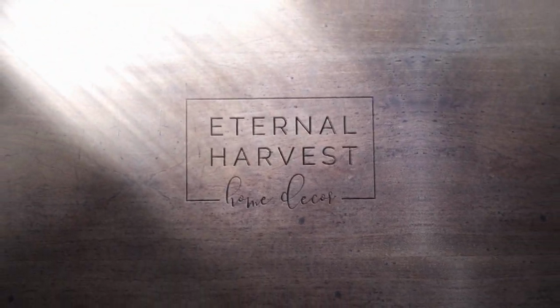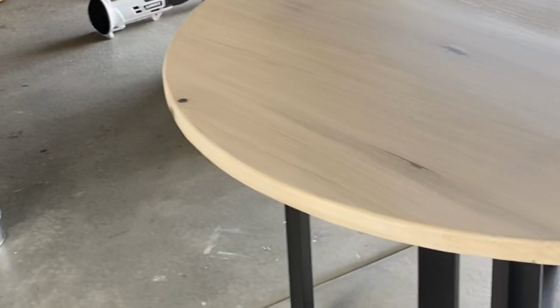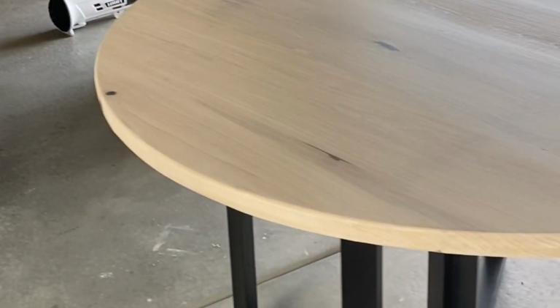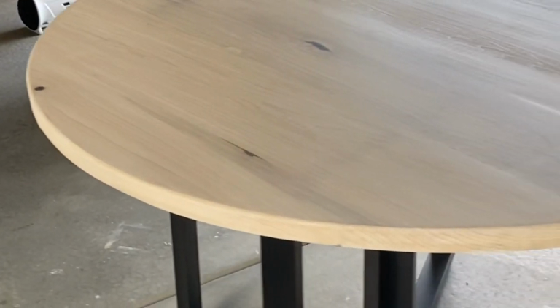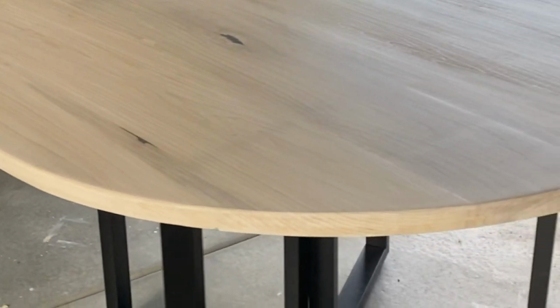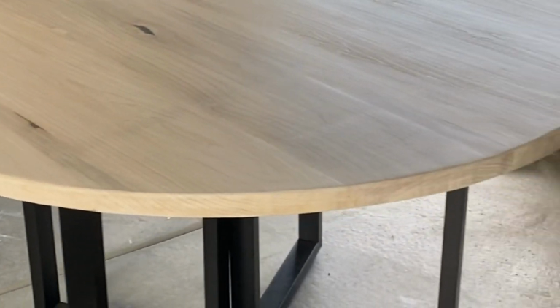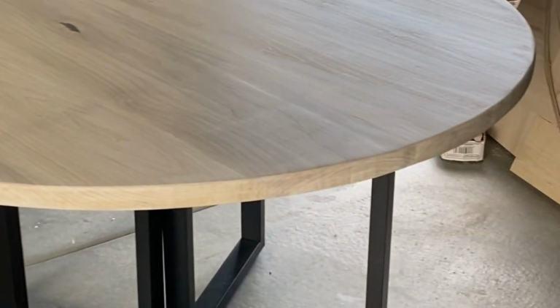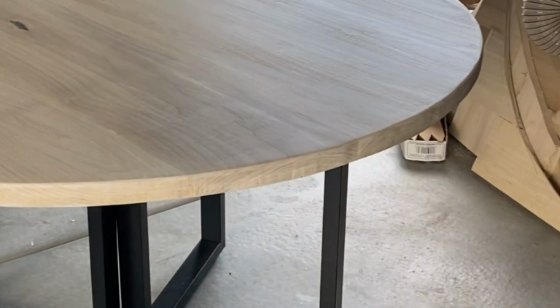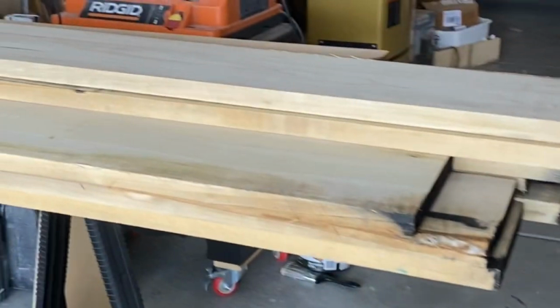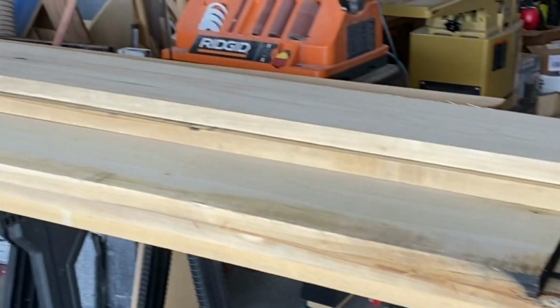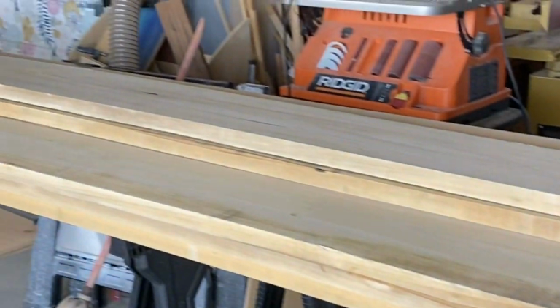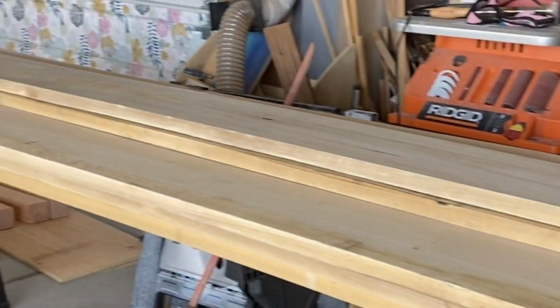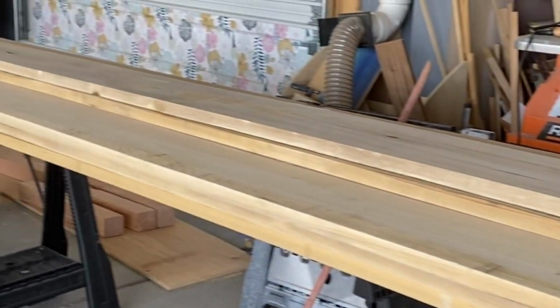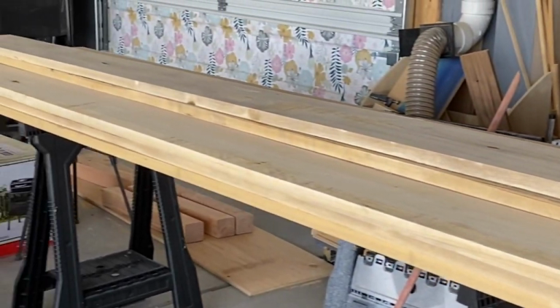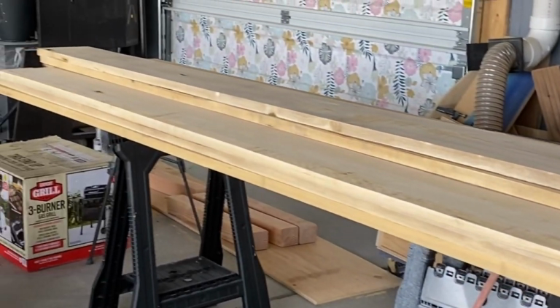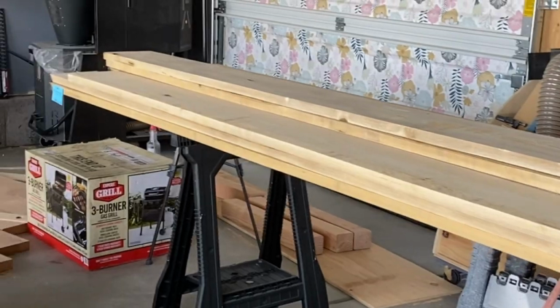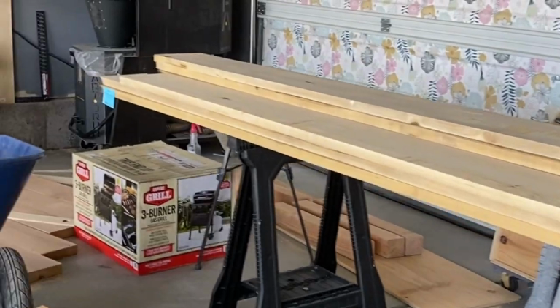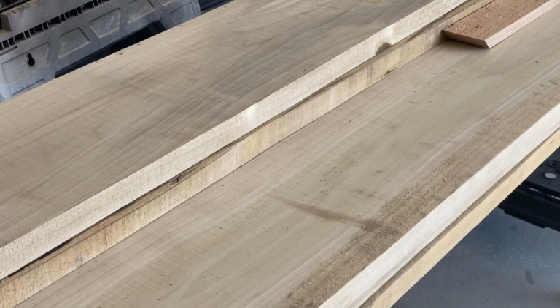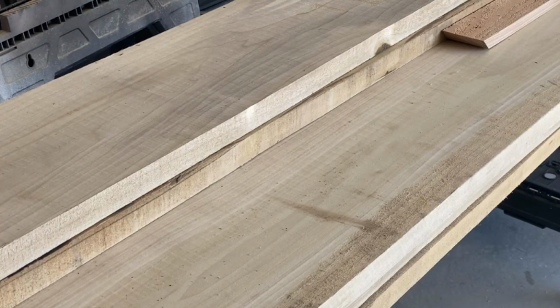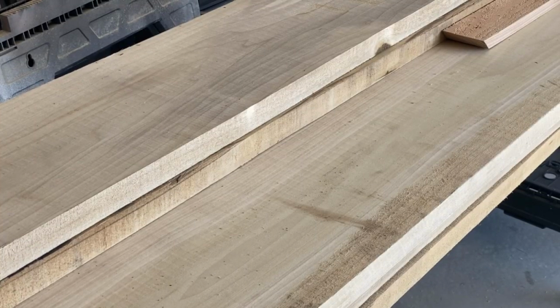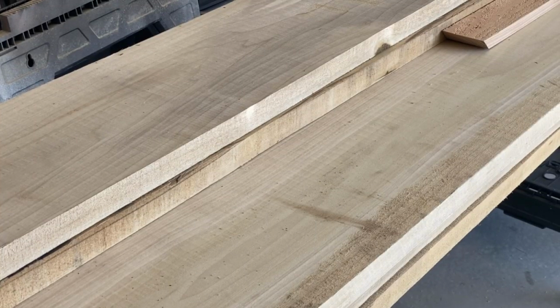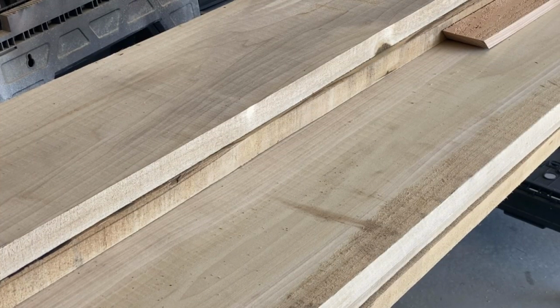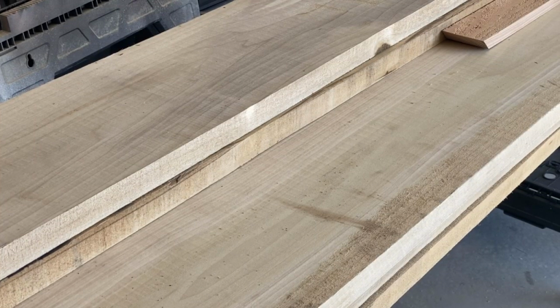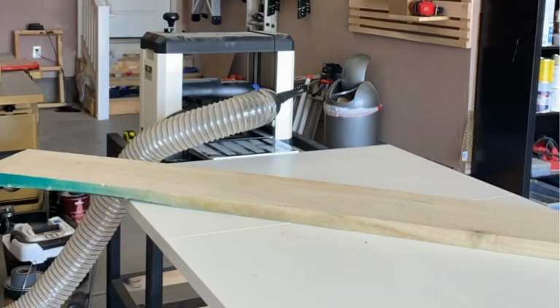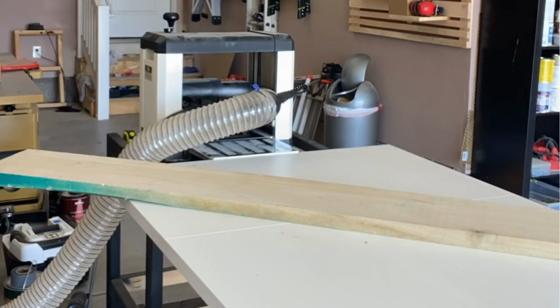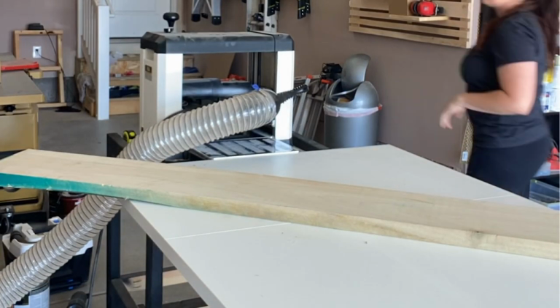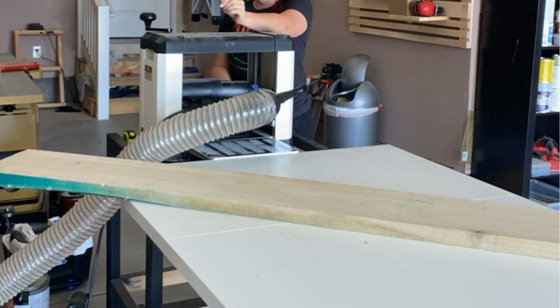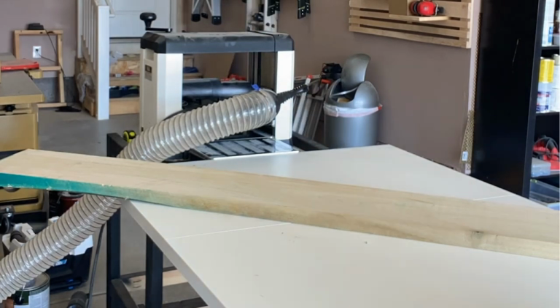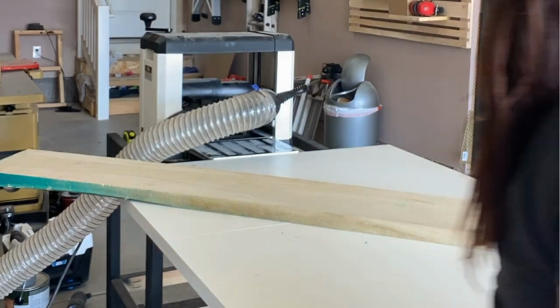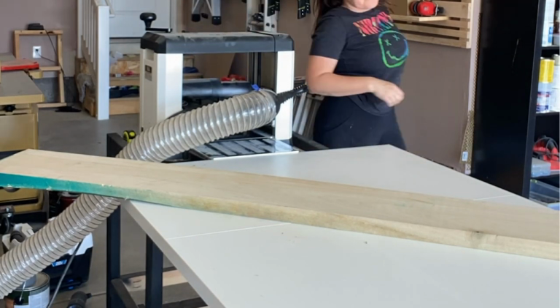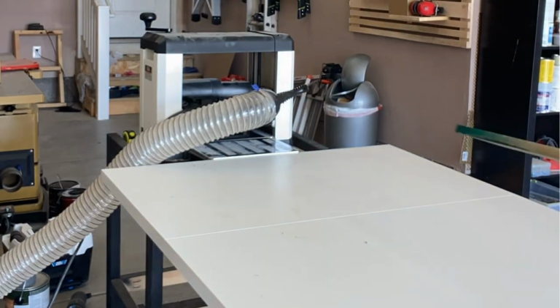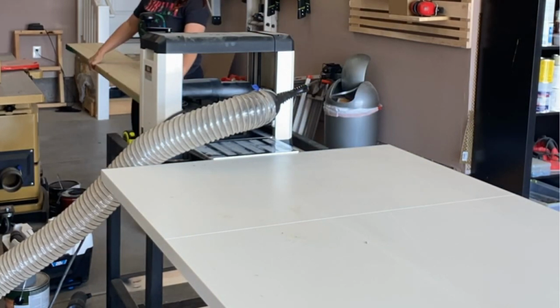These modern legs on this table I did not make — I actually found them on Amazon and will link them in the description below along with the other materials and tools needed. I'm using 5-quarter inch poplar that I found at my local lumber yard, and I'm going to plane and joint all of this down.